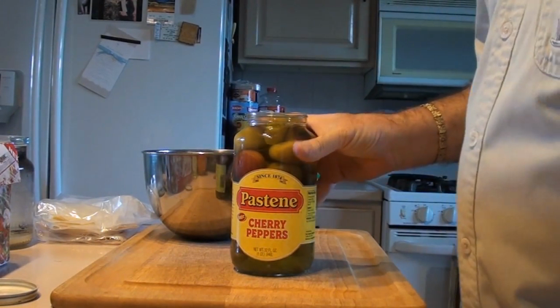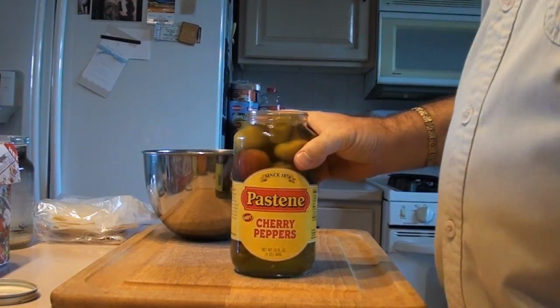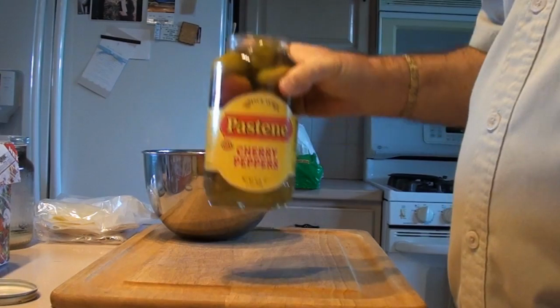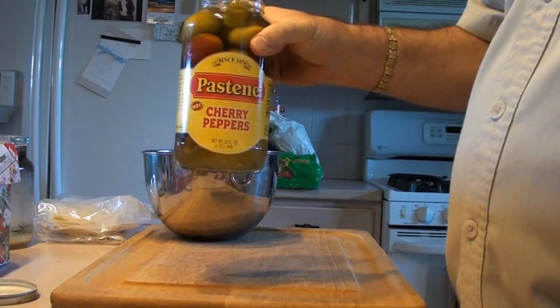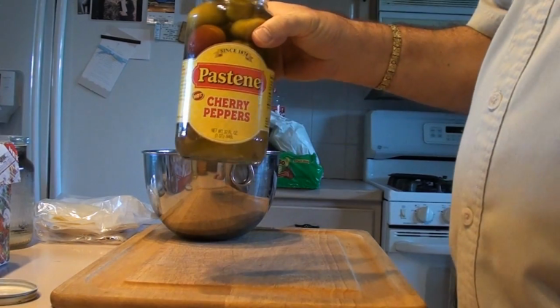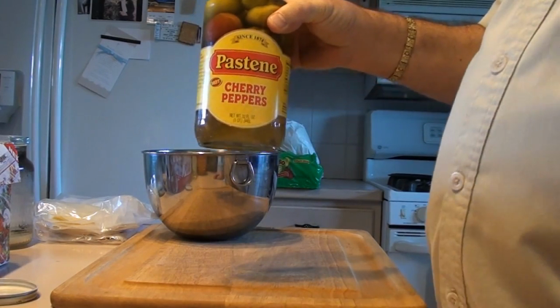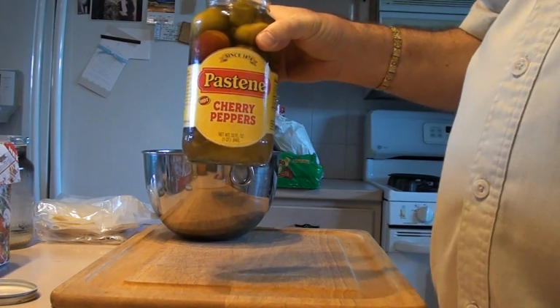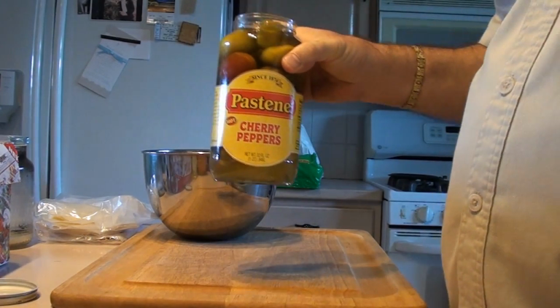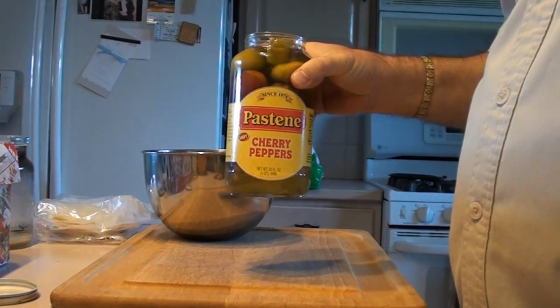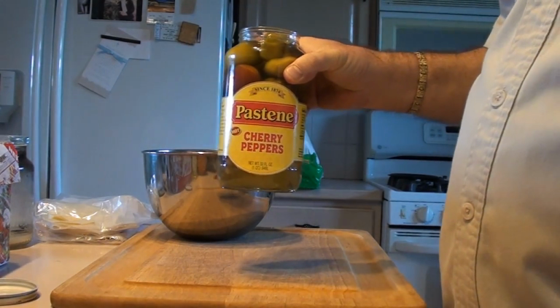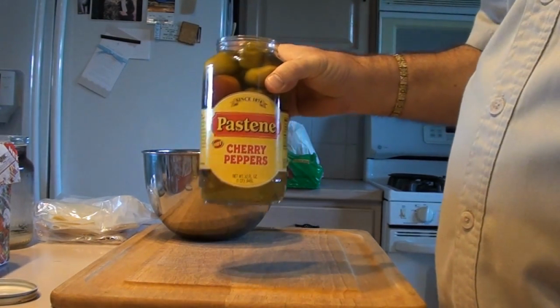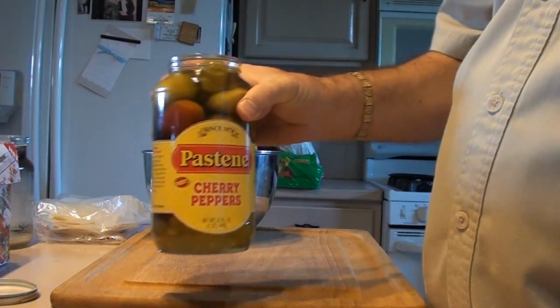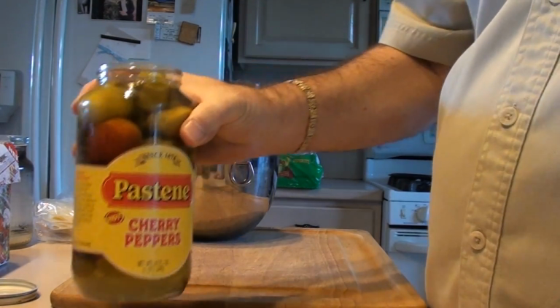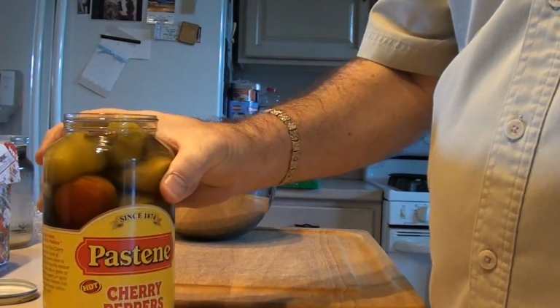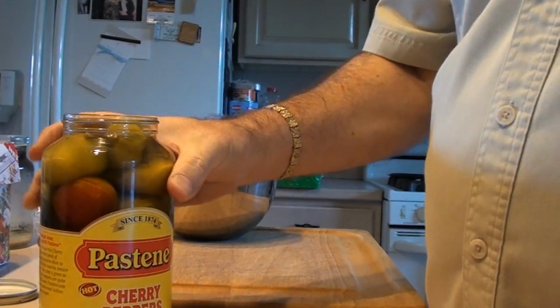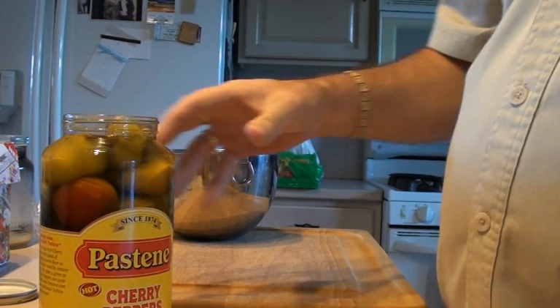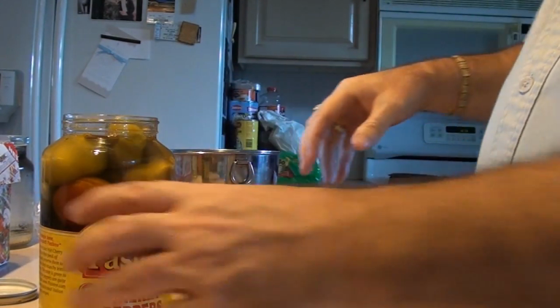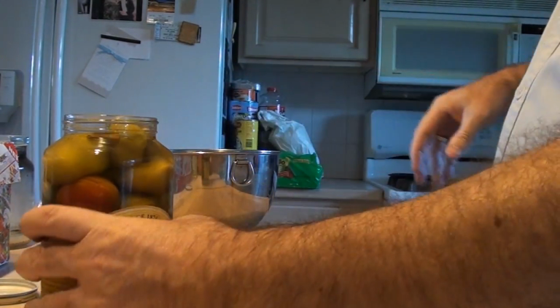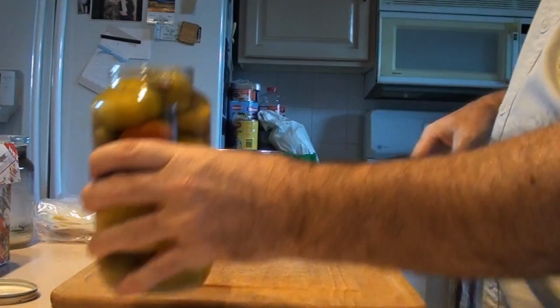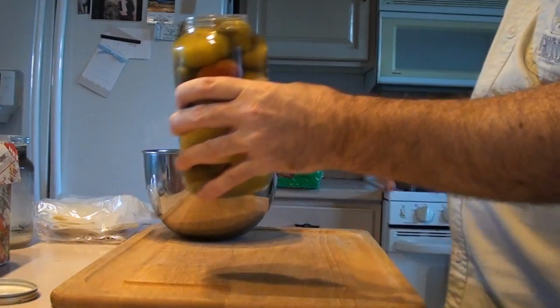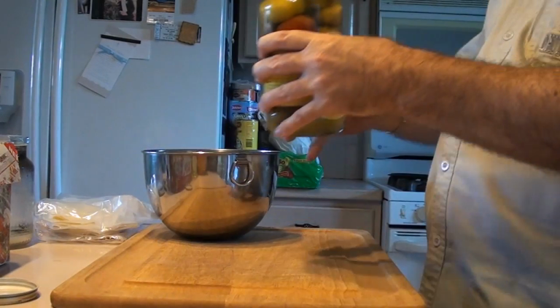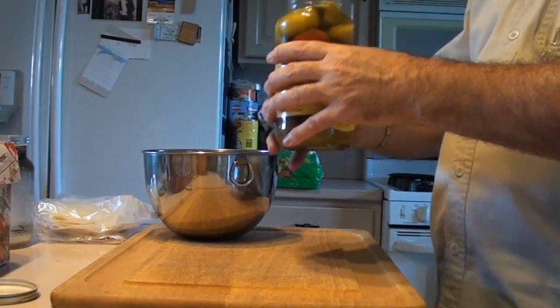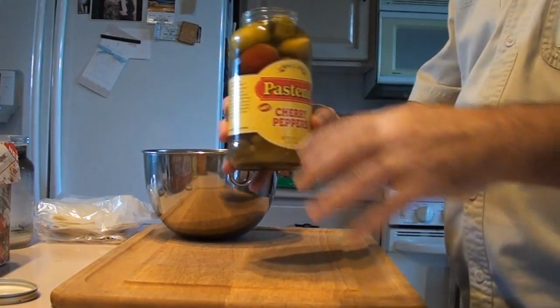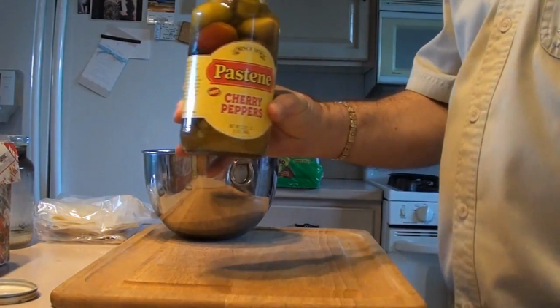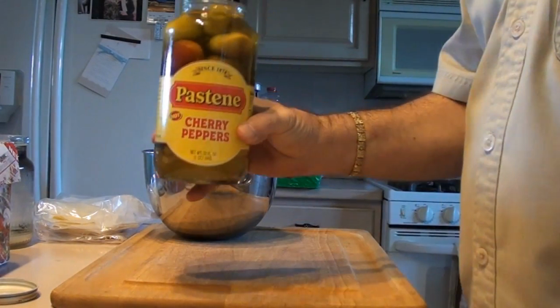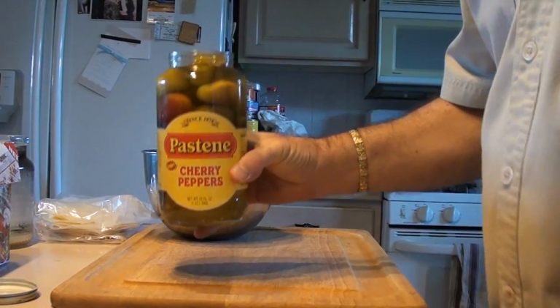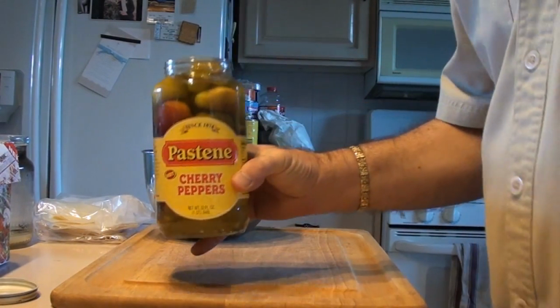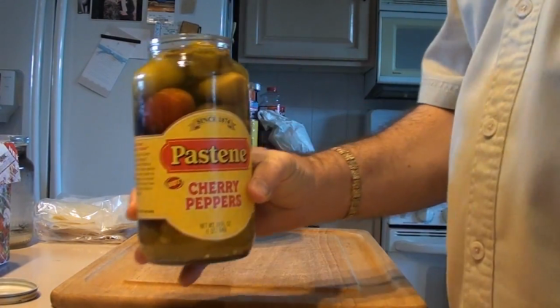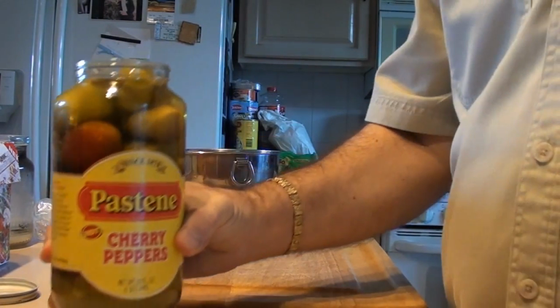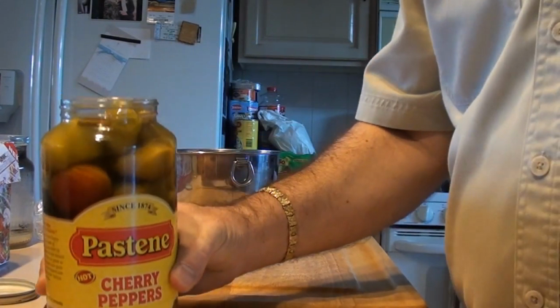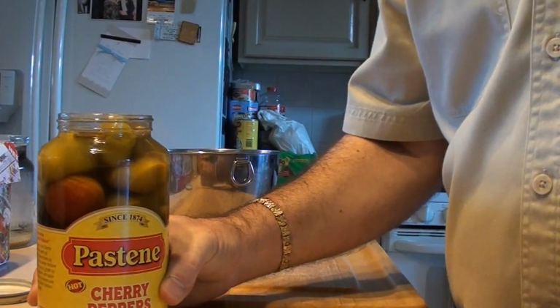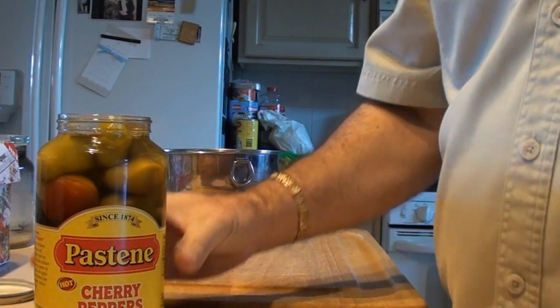I'm going to do stuffed cherry peppers. Something nice and simple, but you can pay a lot of money to have these already stuffed, or you can do them yourself. I'm going to show you how easy it is.